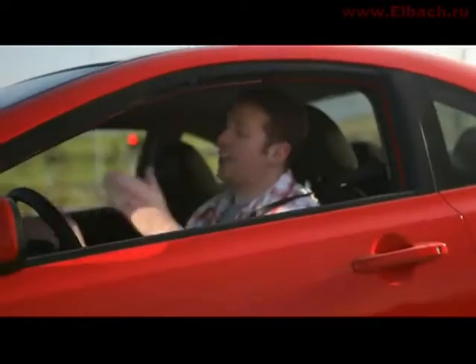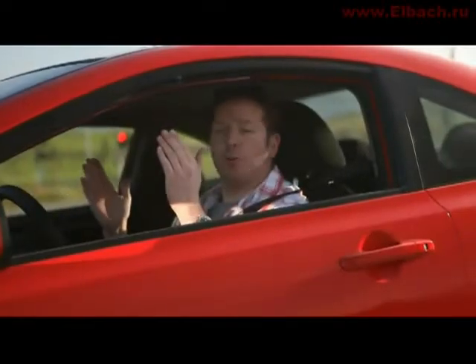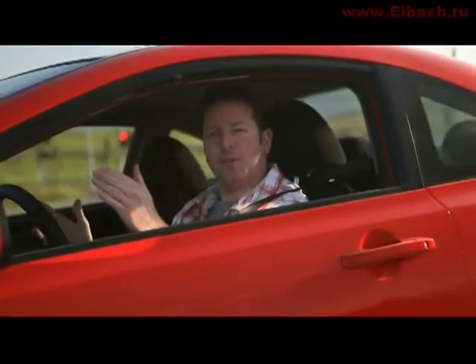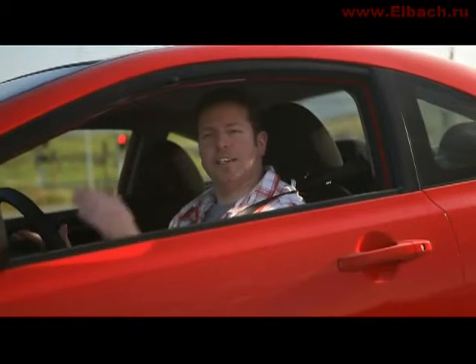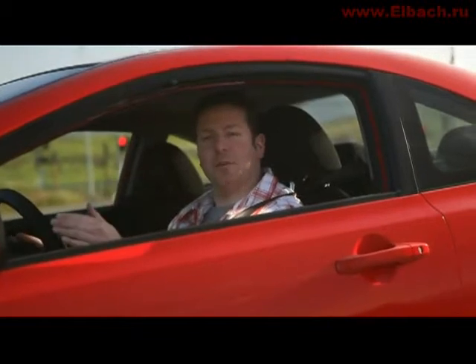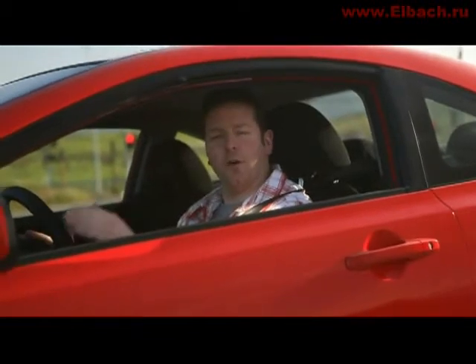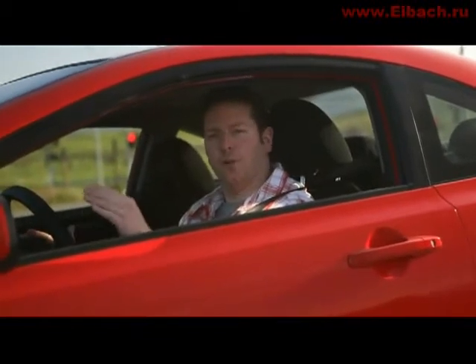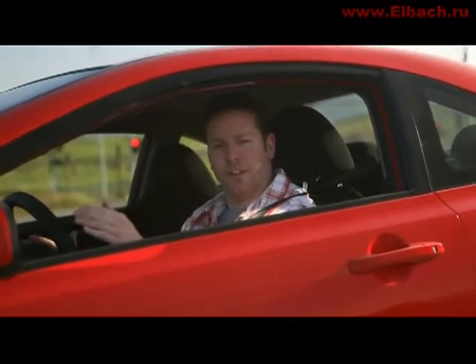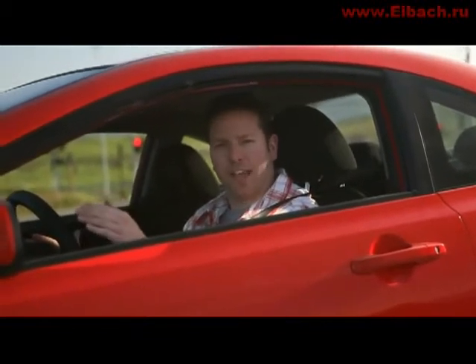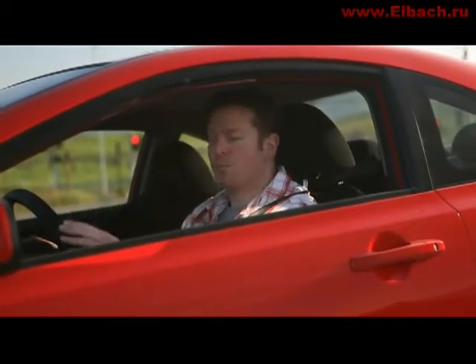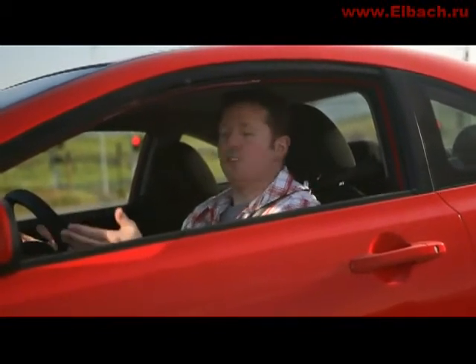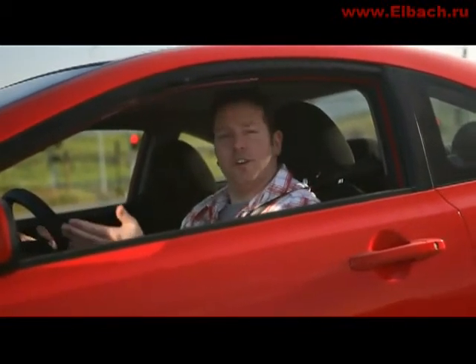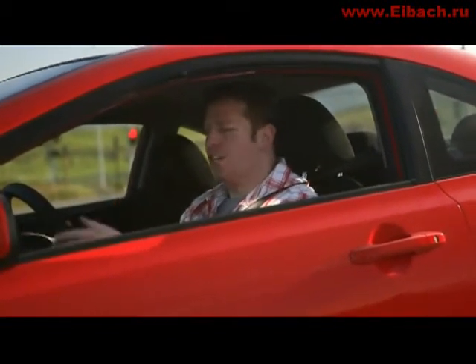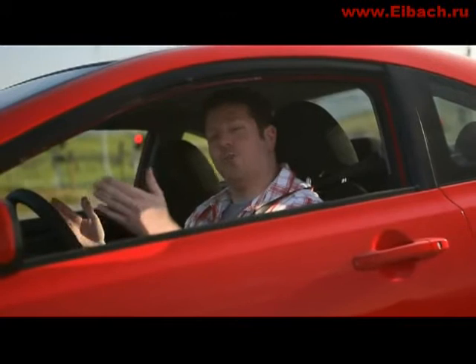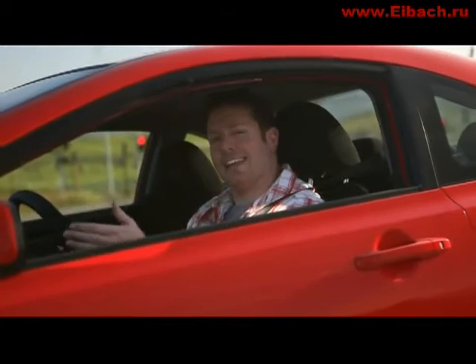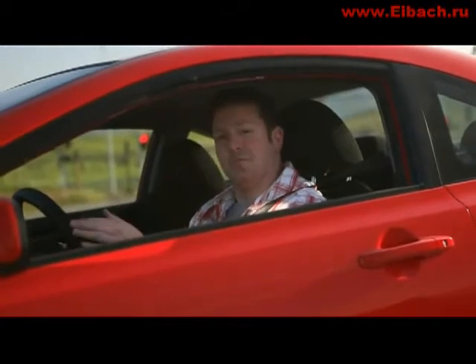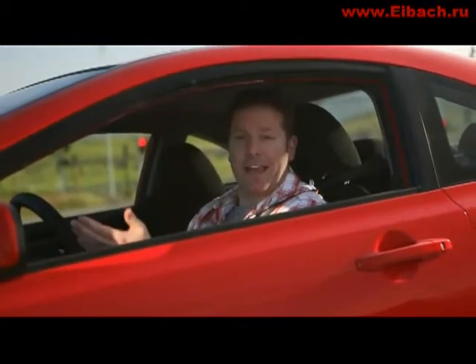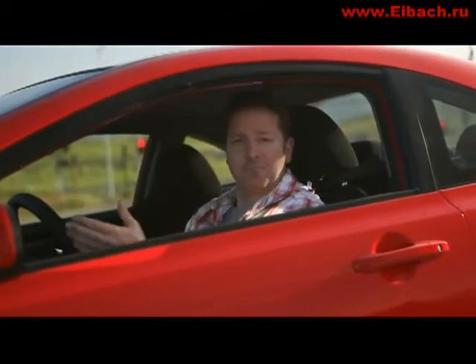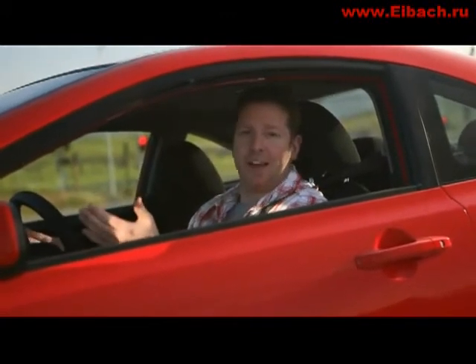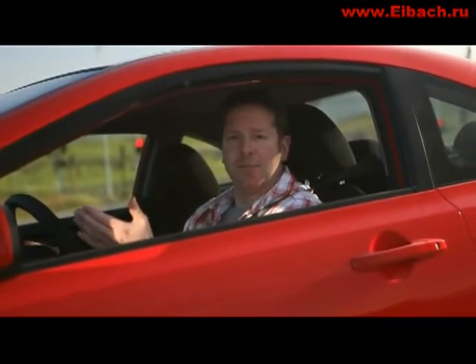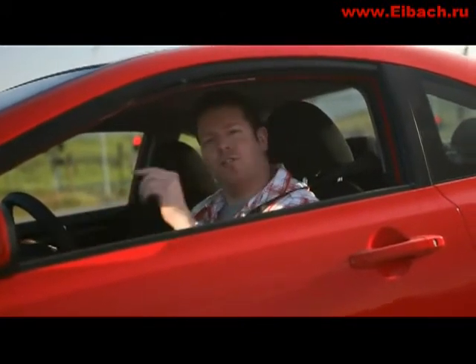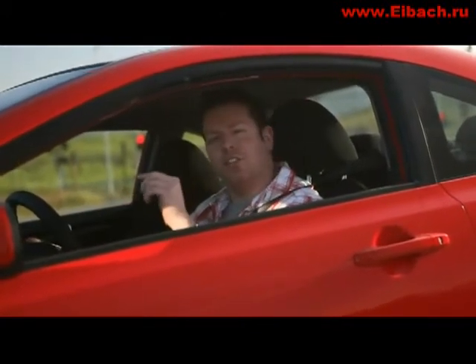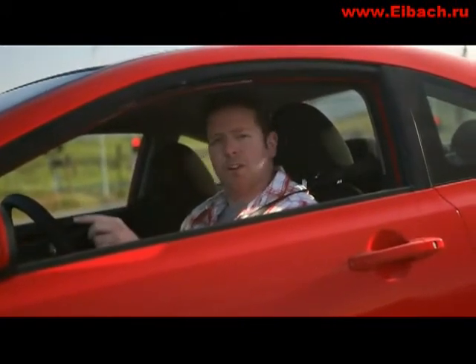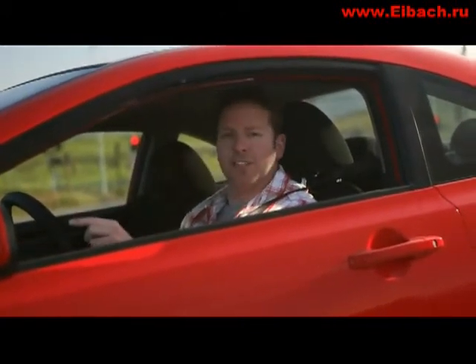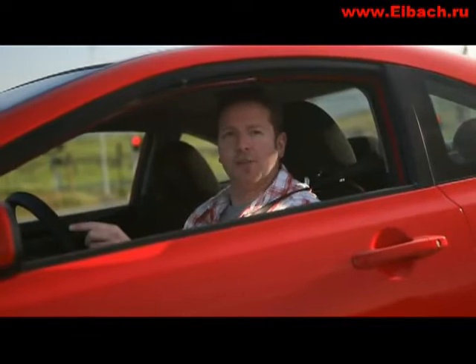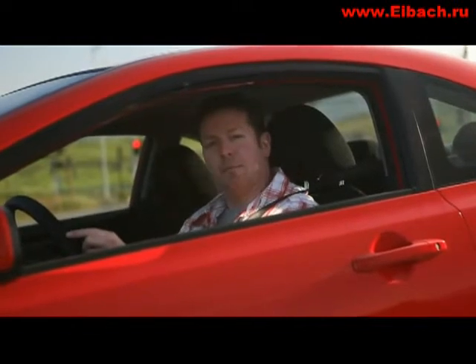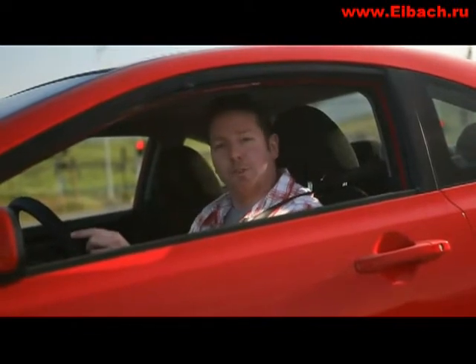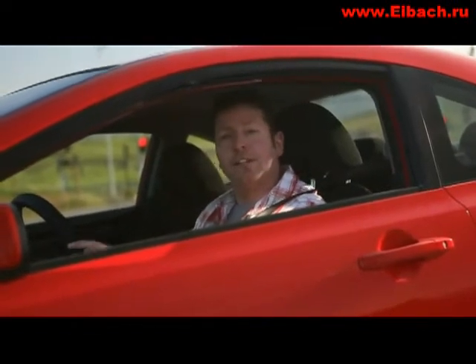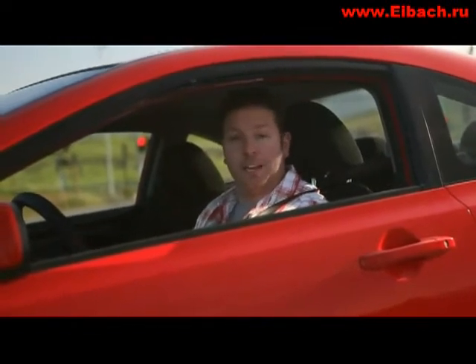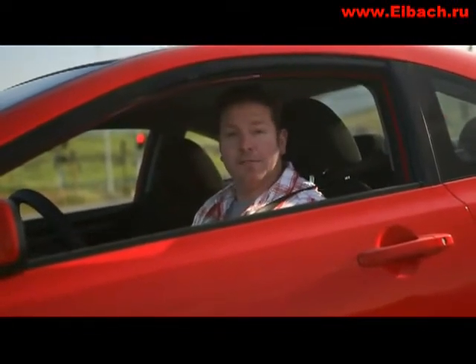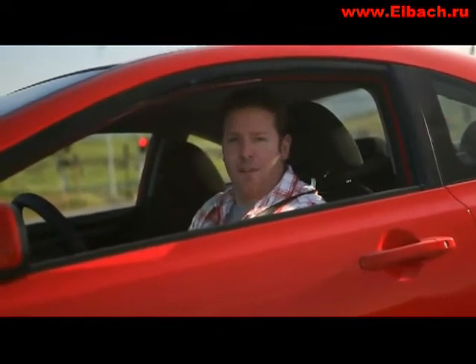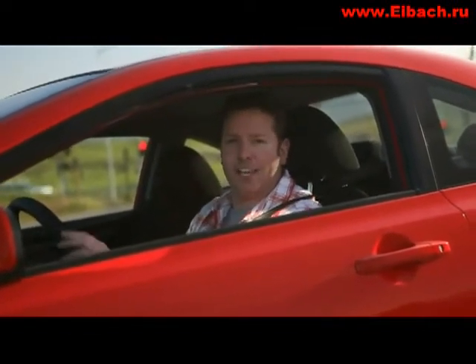So you've just bought your dream car and it's time to perform that all-important first modification. But what do you do first? Do you improve the handling, the braking, the acceleration? What if I told you there's one modification you can do that improves all three? Don't believe me? Then watch this.